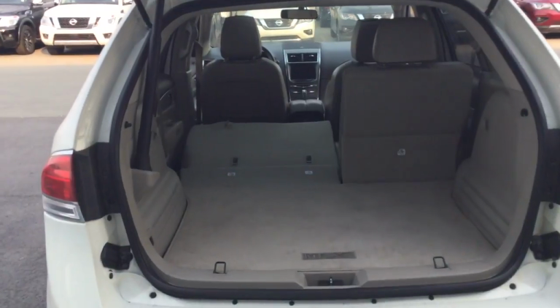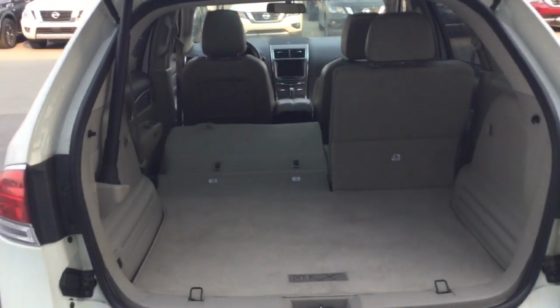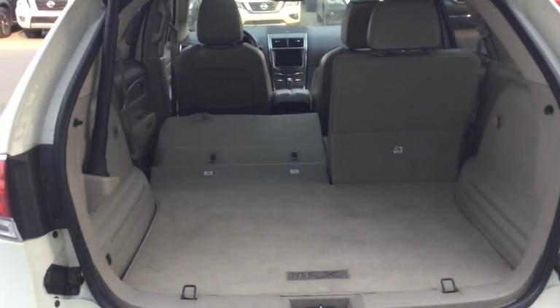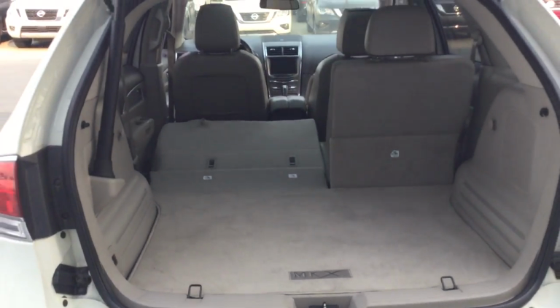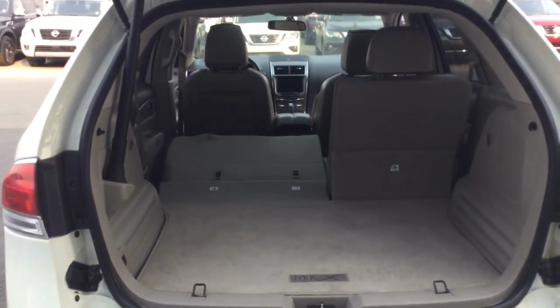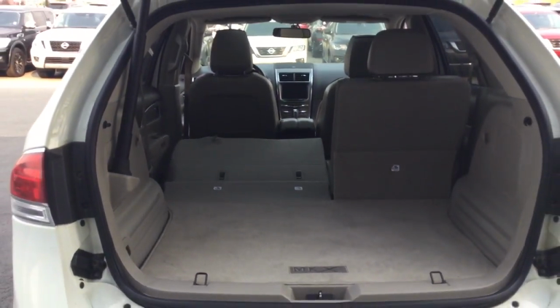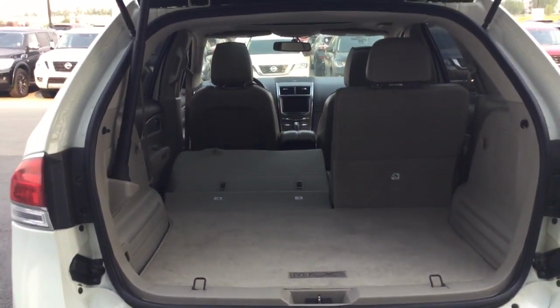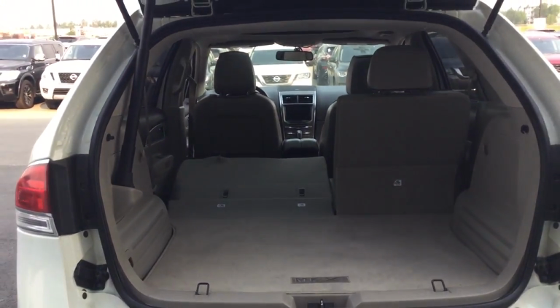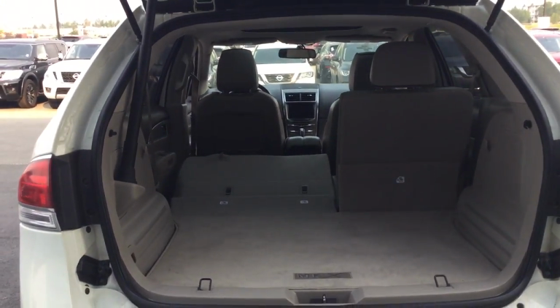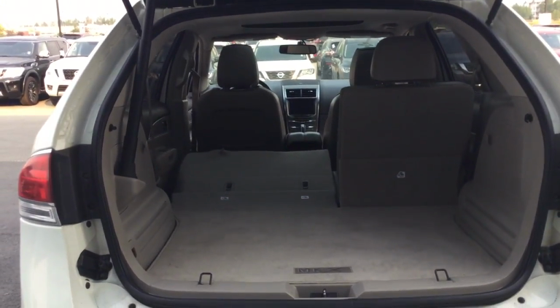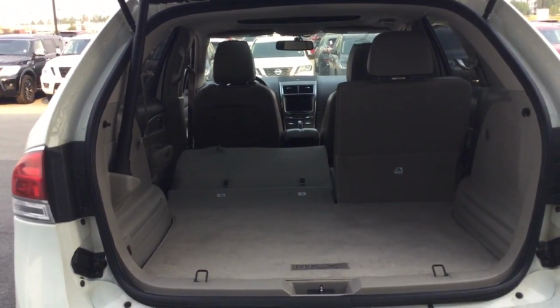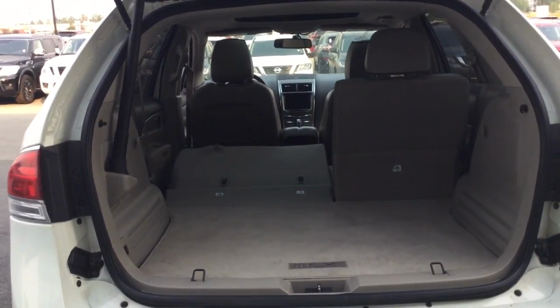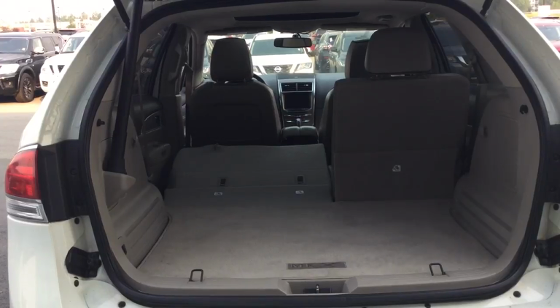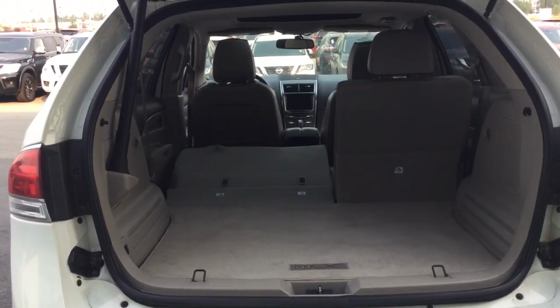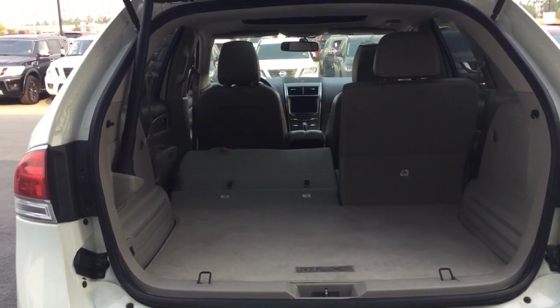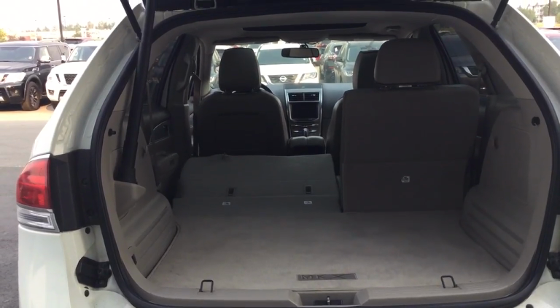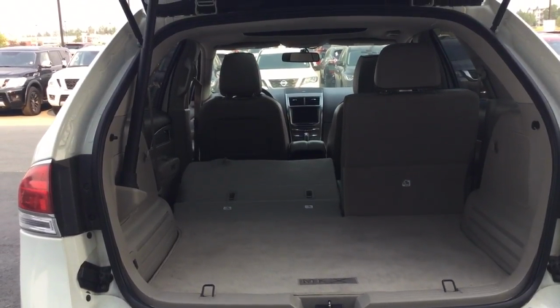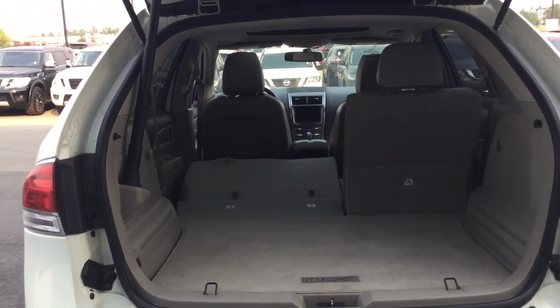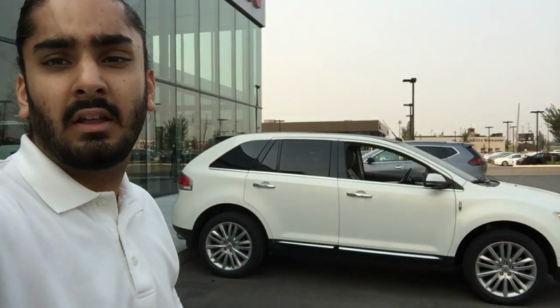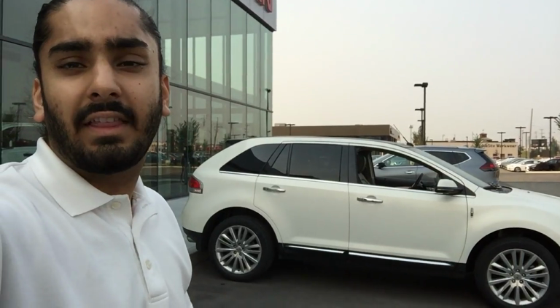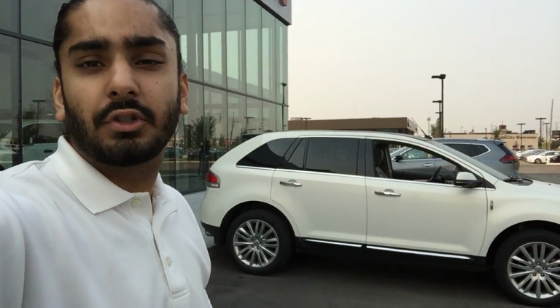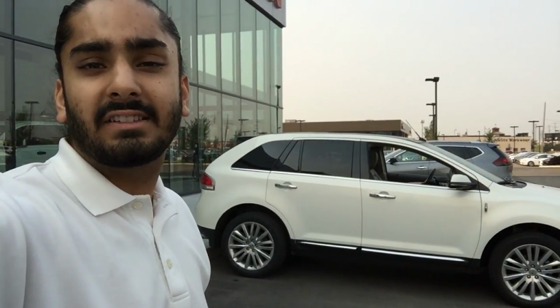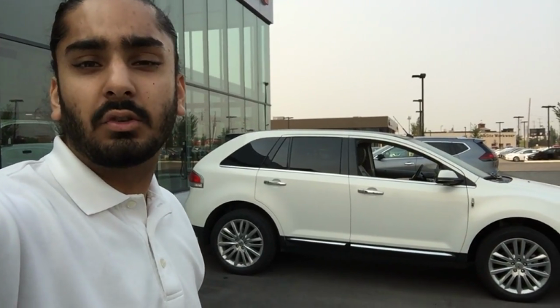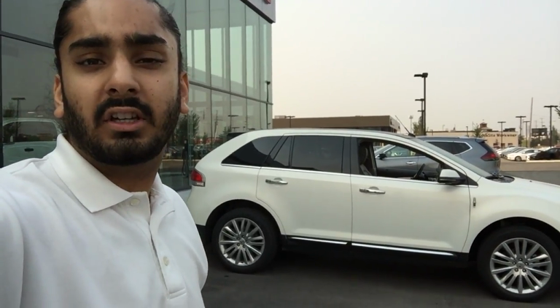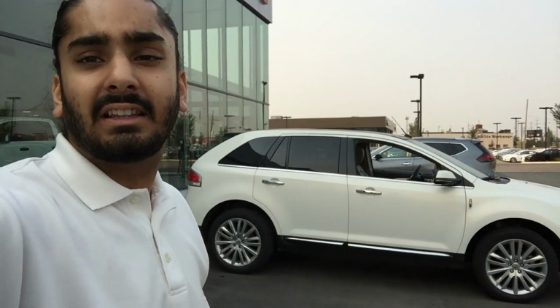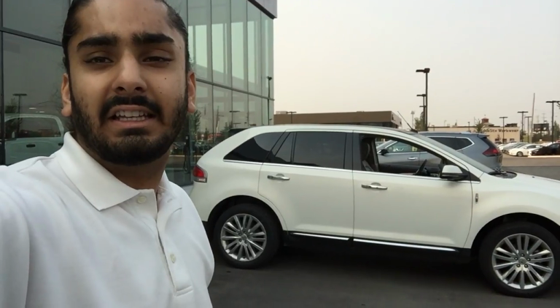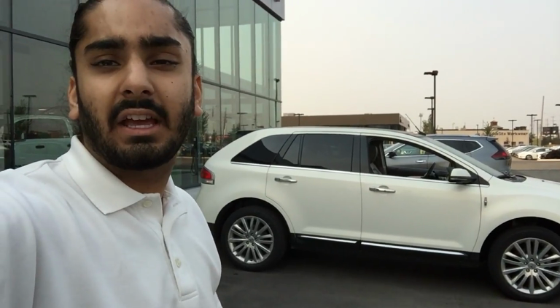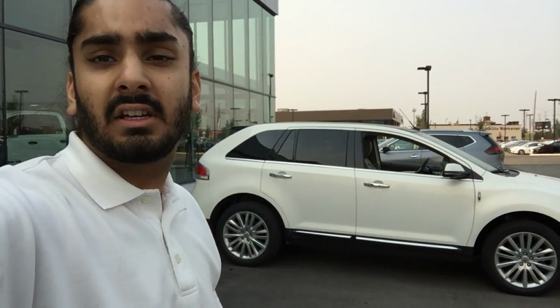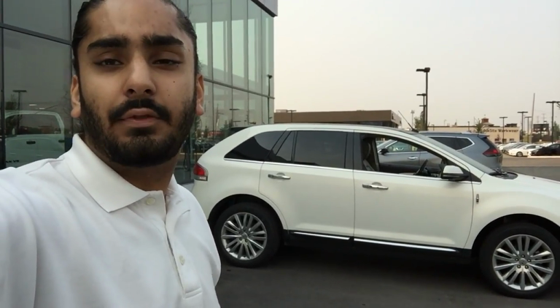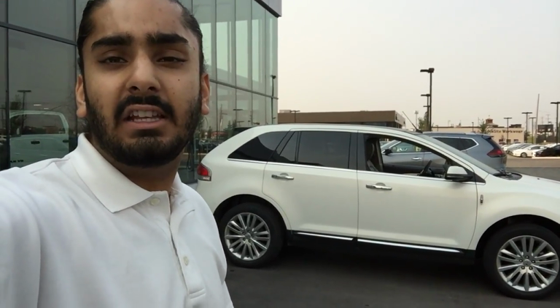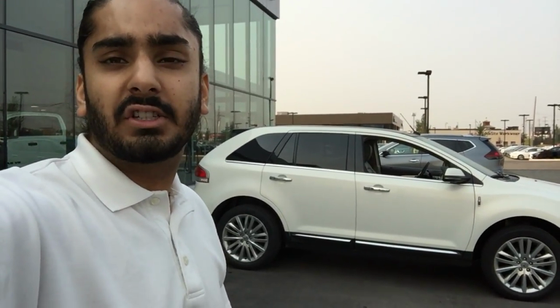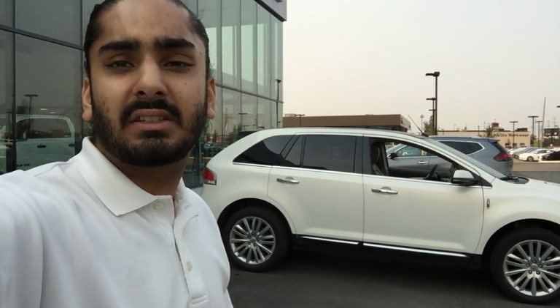Look at that — the other seat does flip completely down as well, and that is tons of room. And that for you, Sherry, is a closer look at the Lincoln MKX. If you have any questions, please don't hesitate to ask.